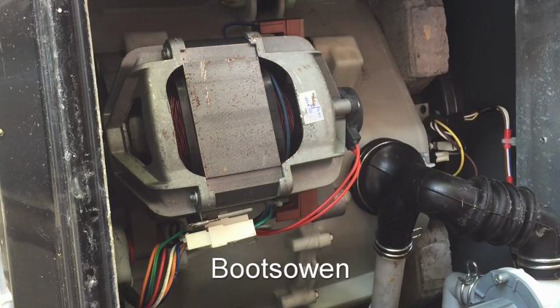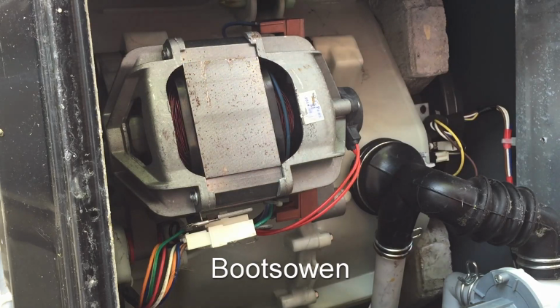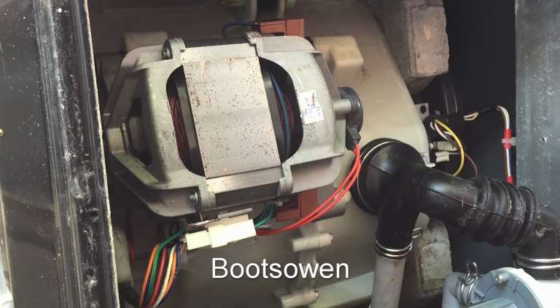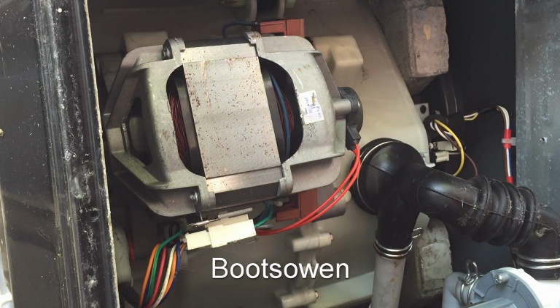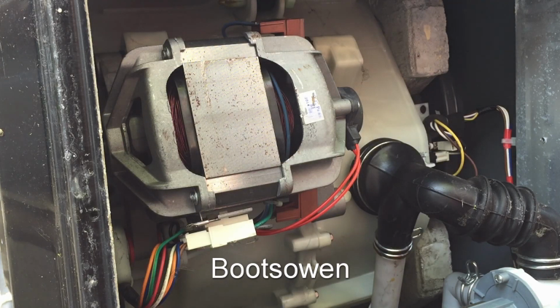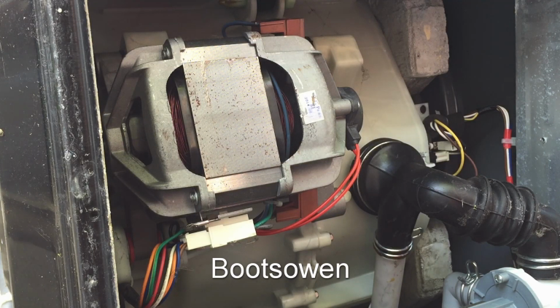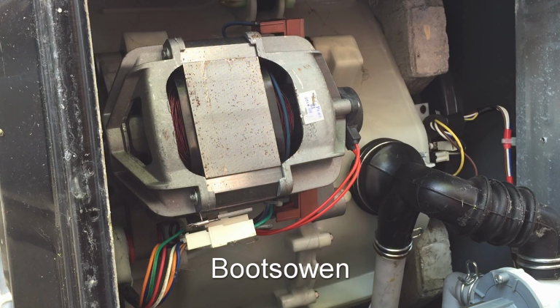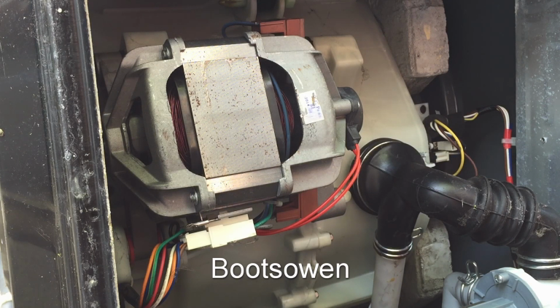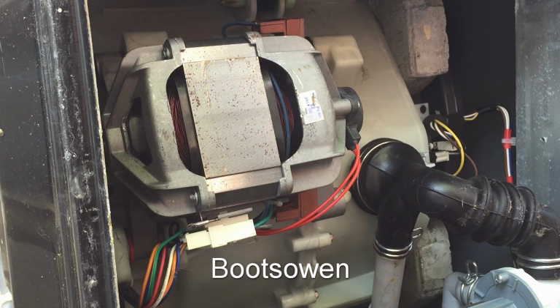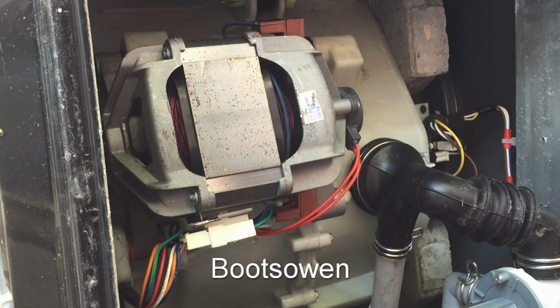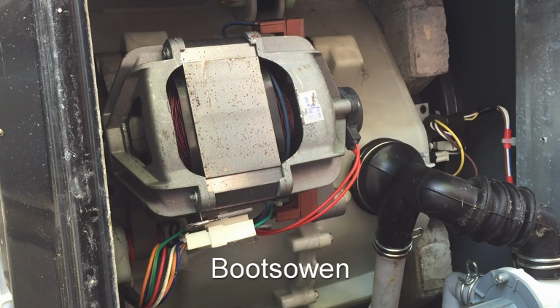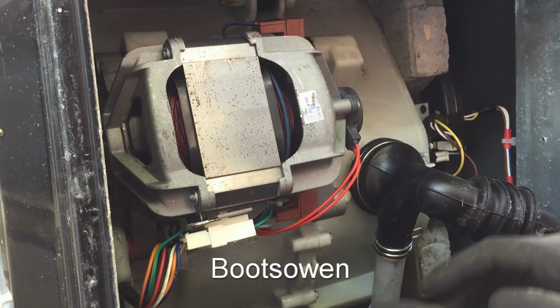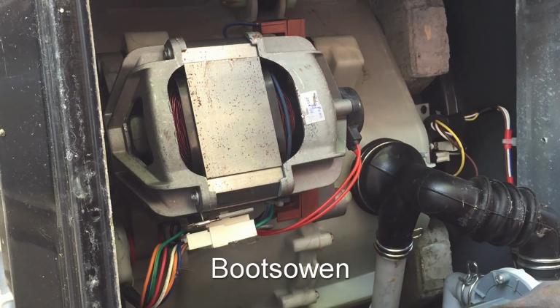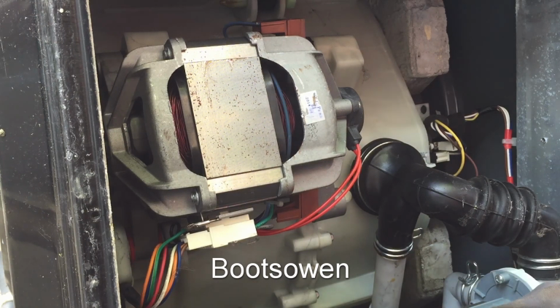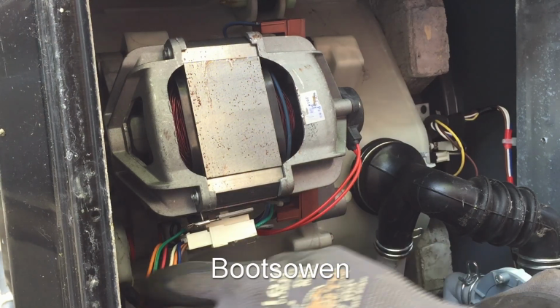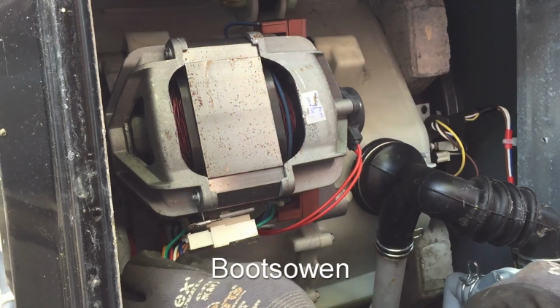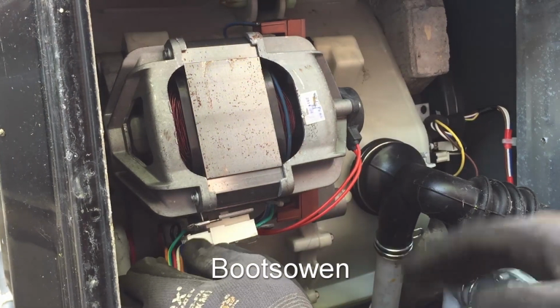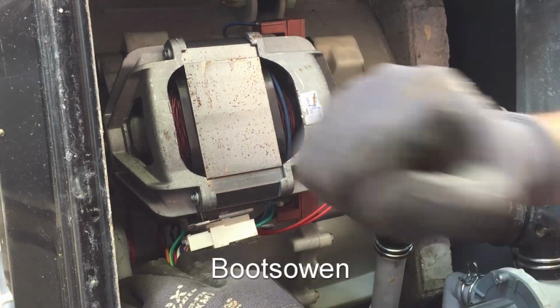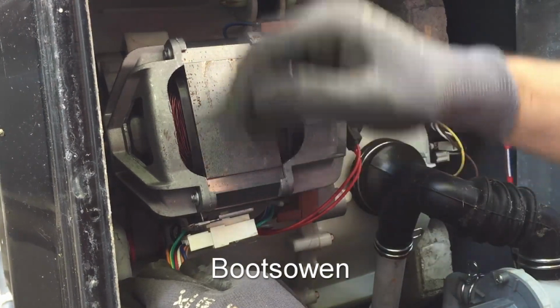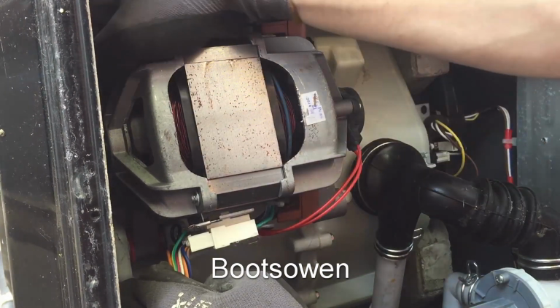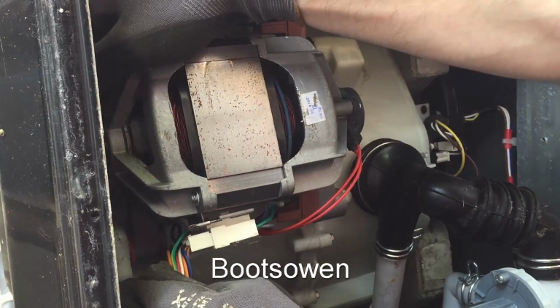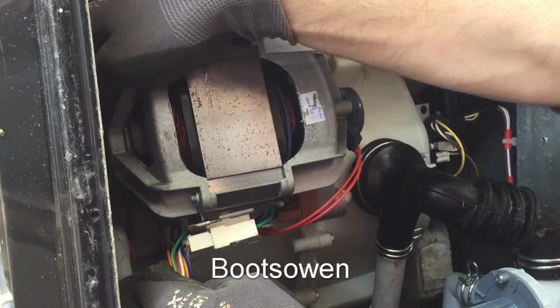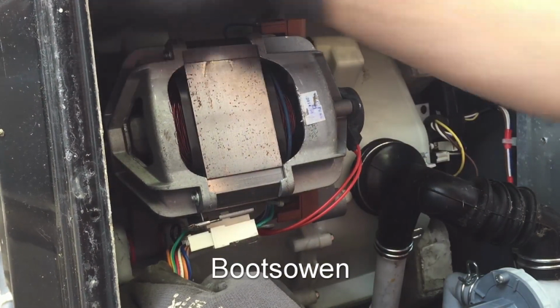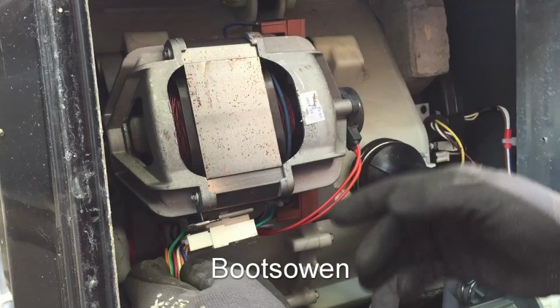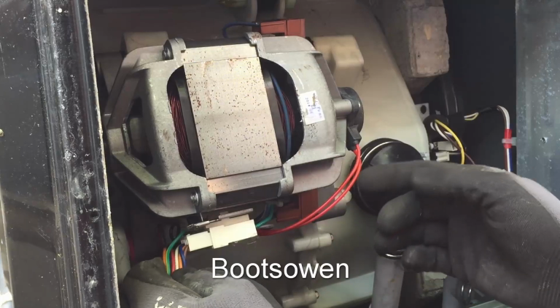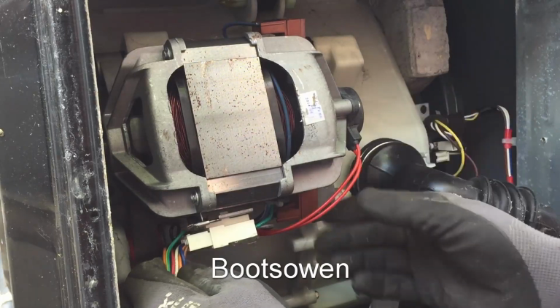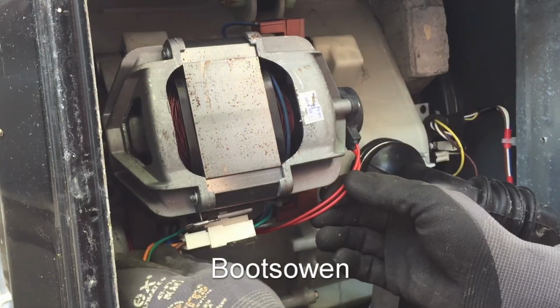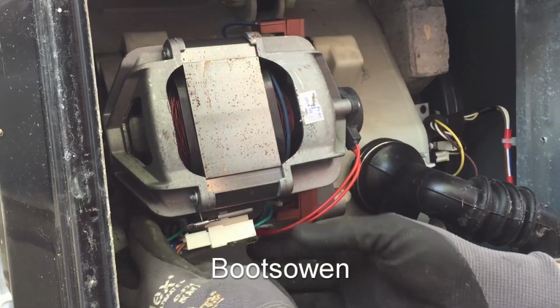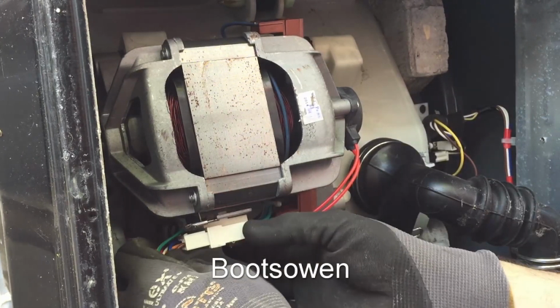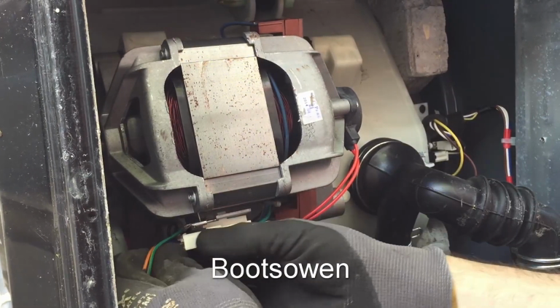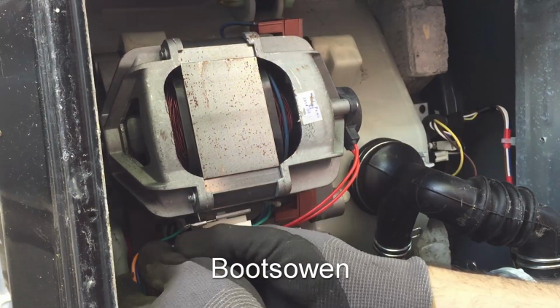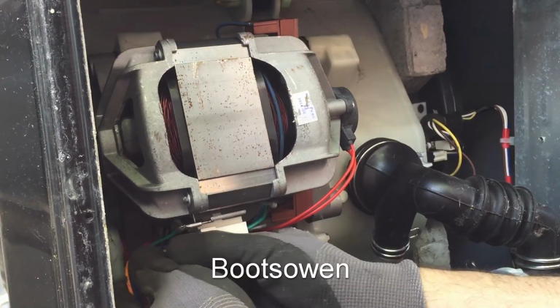On this machine there's space to get in at the bottom, but sometimes you have to try and do this from behind, or you might want to take the motor off first to do it on the bench. You'll have the motor attached with a belt to a pulley in the machine. We'll get this clip off first, so just wiggle it off.